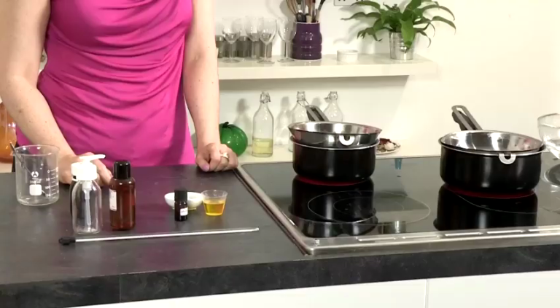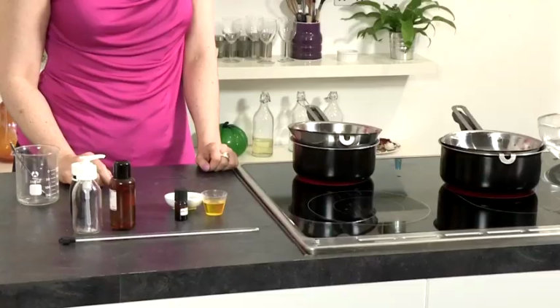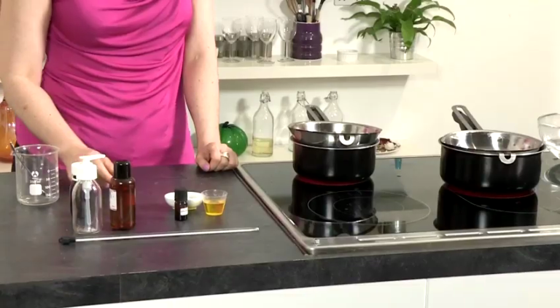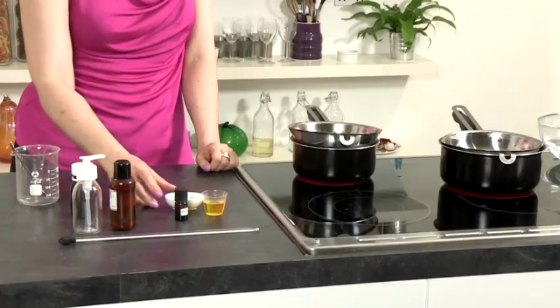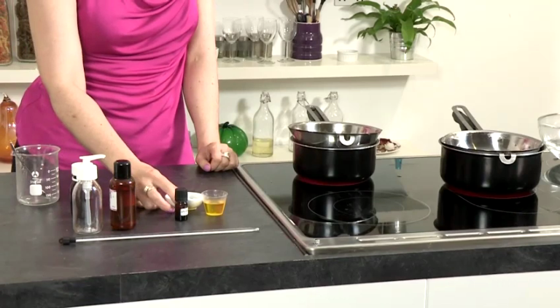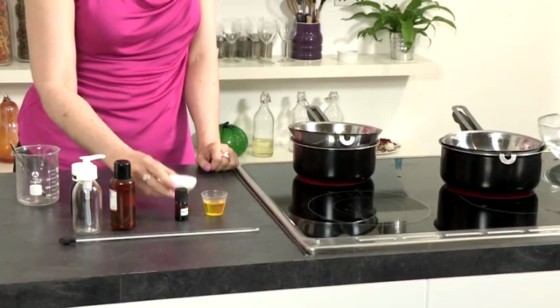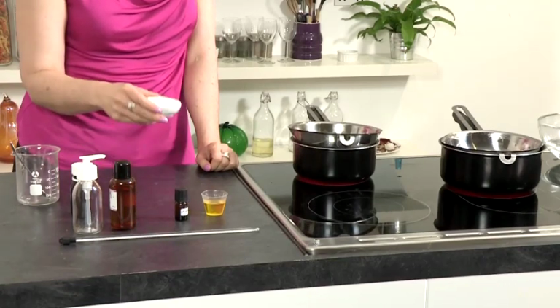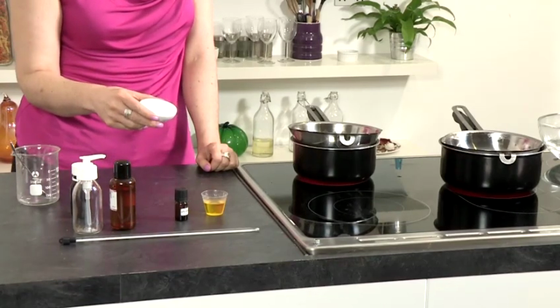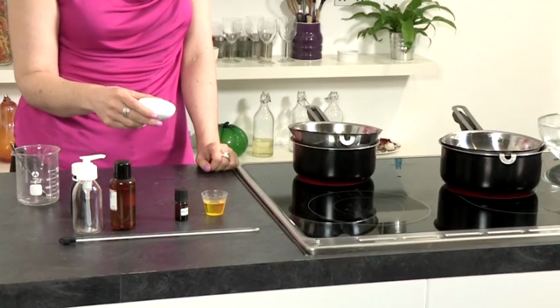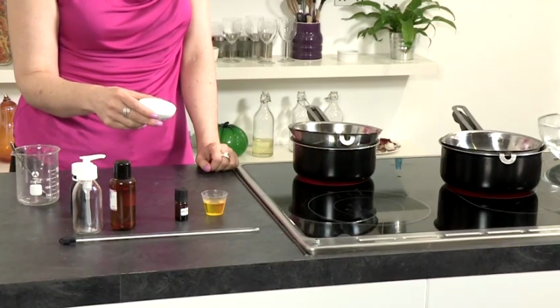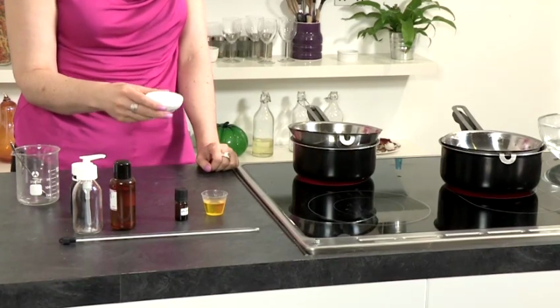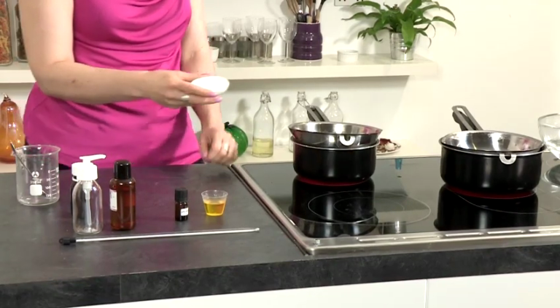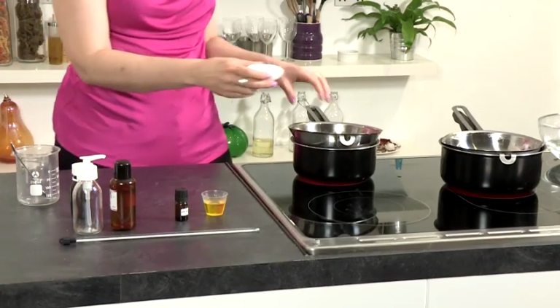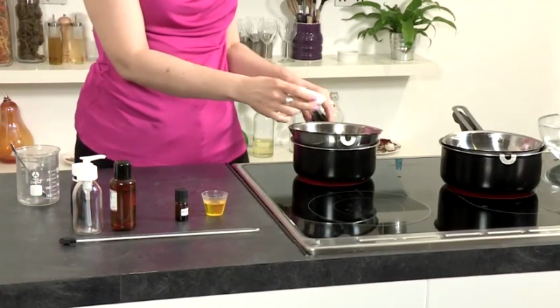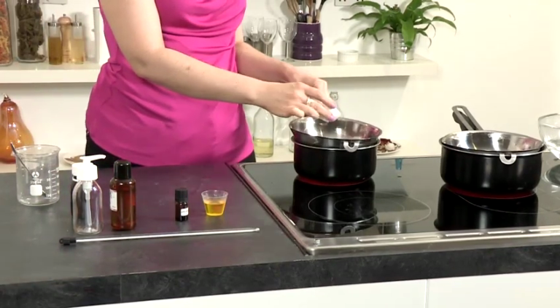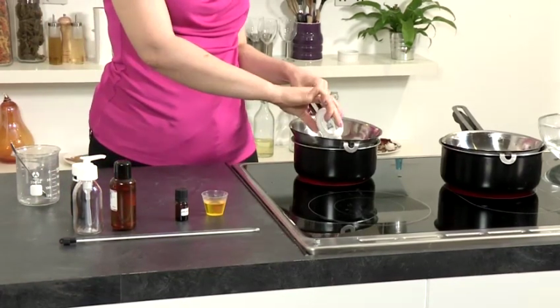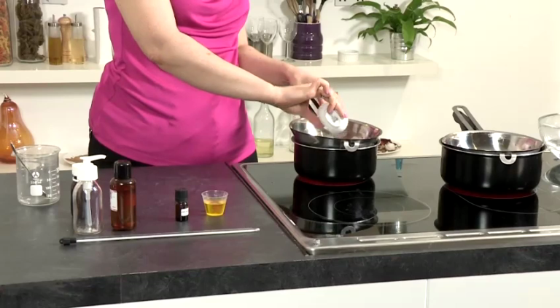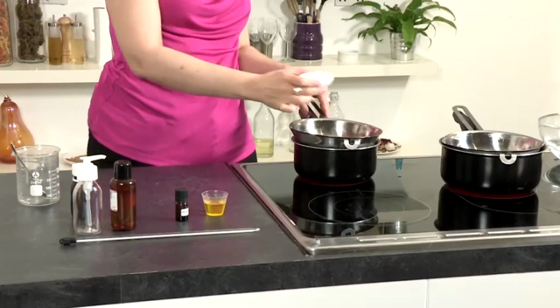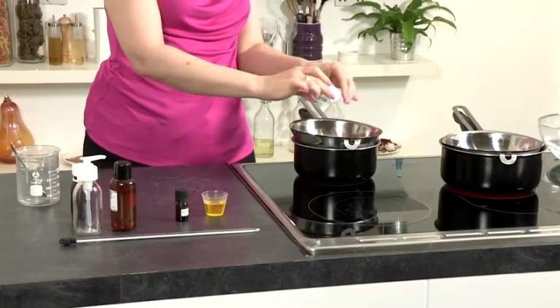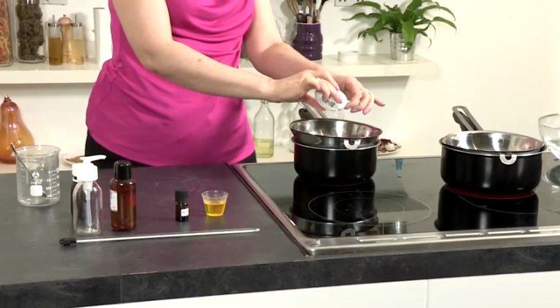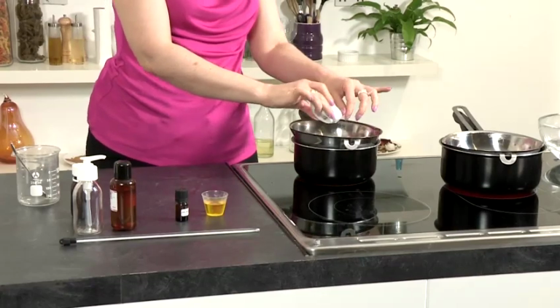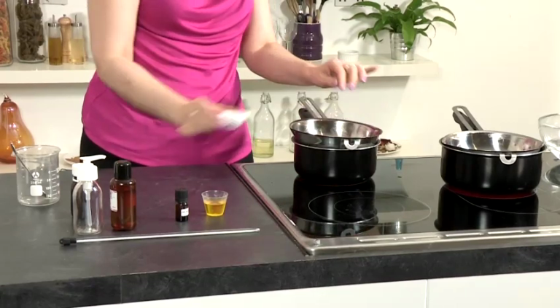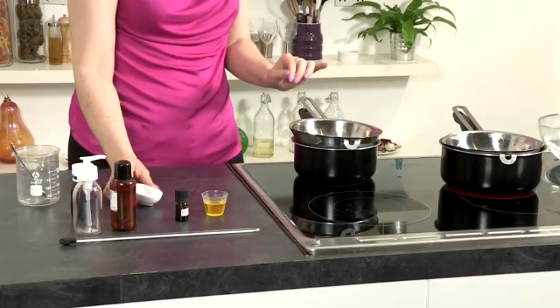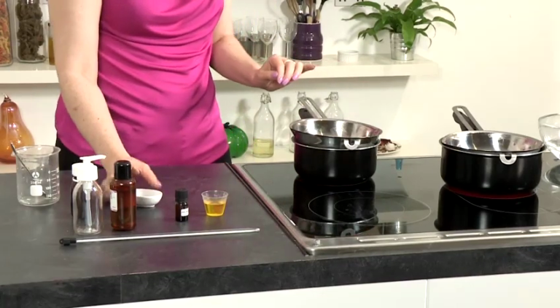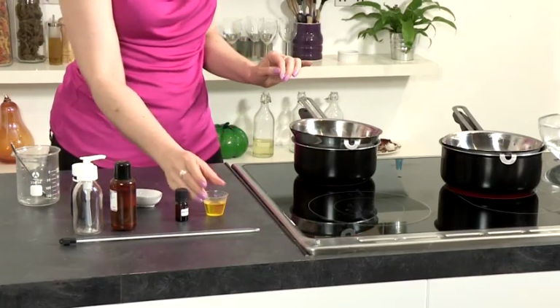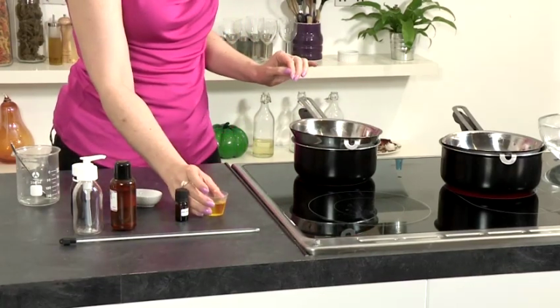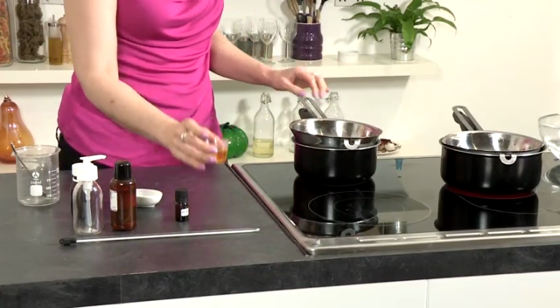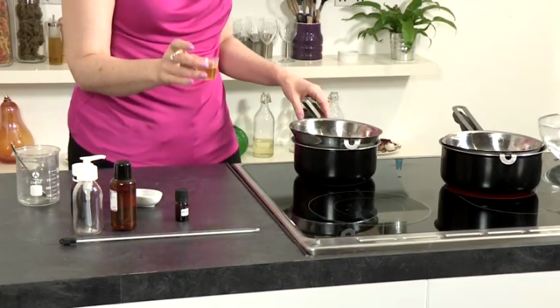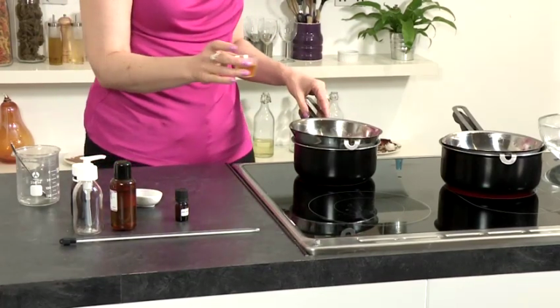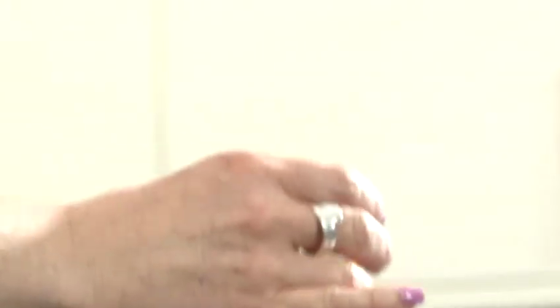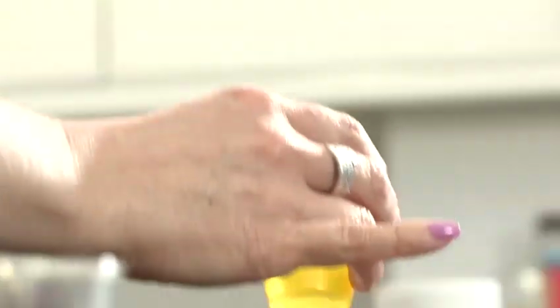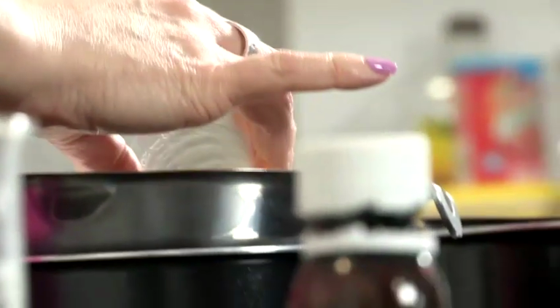For step 2, we're going to add our 5 grams of emulsifying wax to our second pan and heat it together with the 20 ml of jojoba oil.